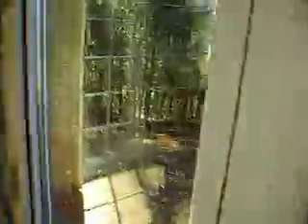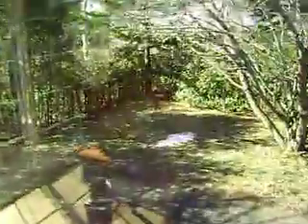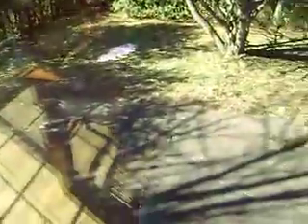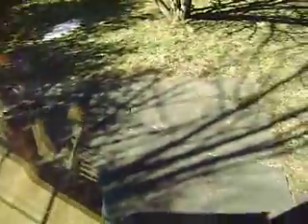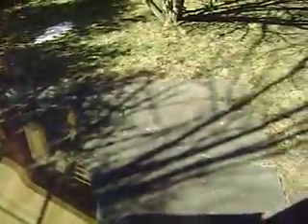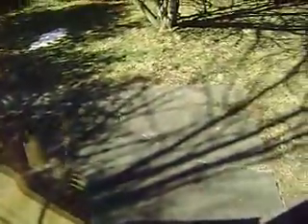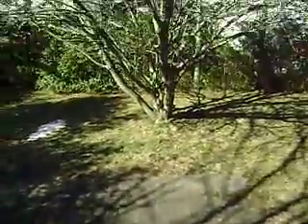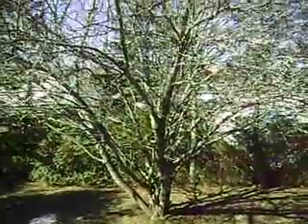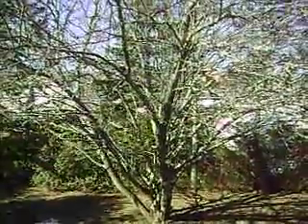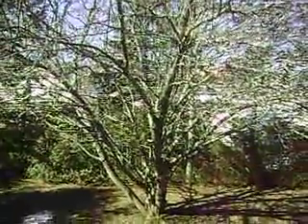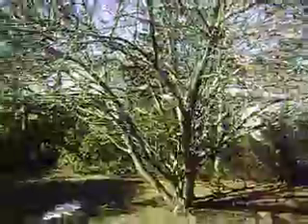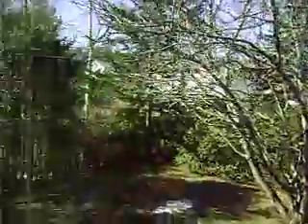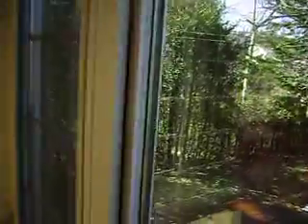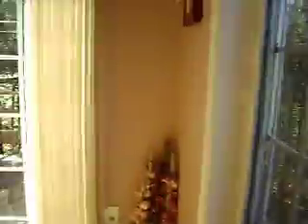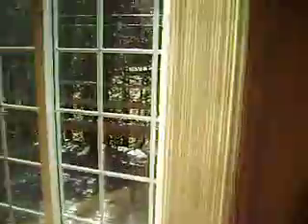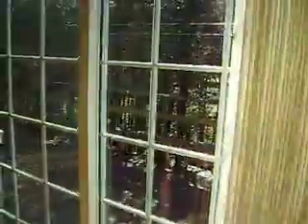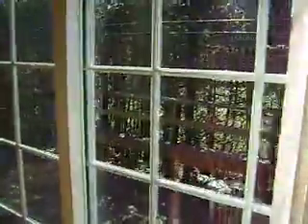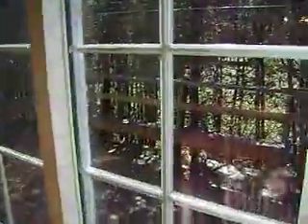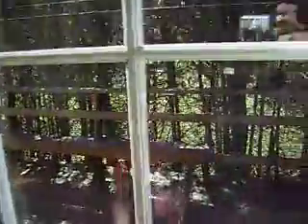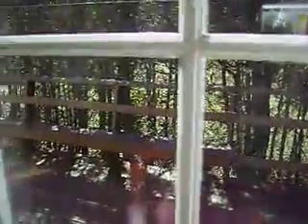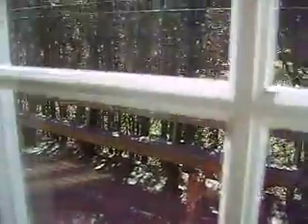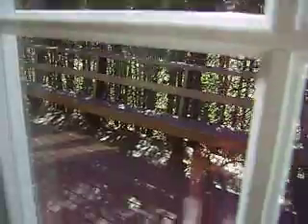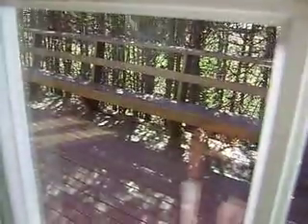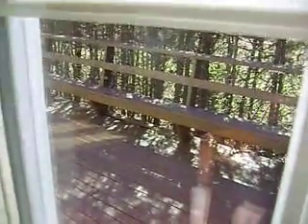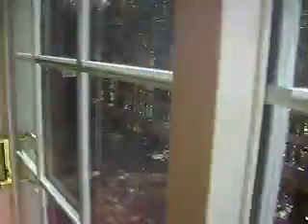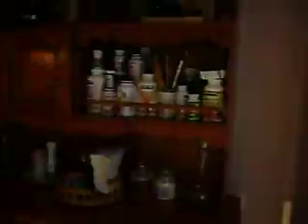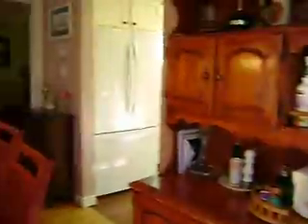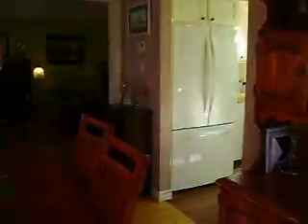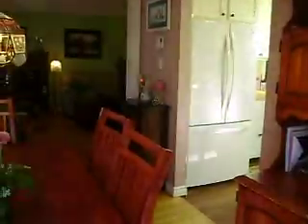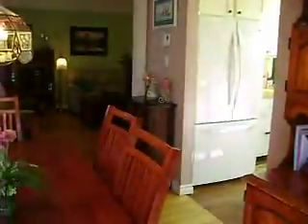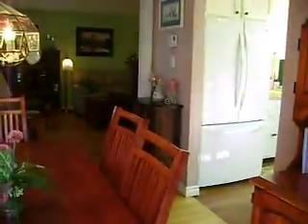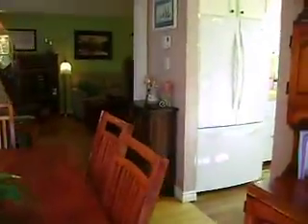Nice private patio here in the back — there's an apple tree there. There's your deck area too. If you've got a big family or if you like to entertain, it's an excellent home for that.